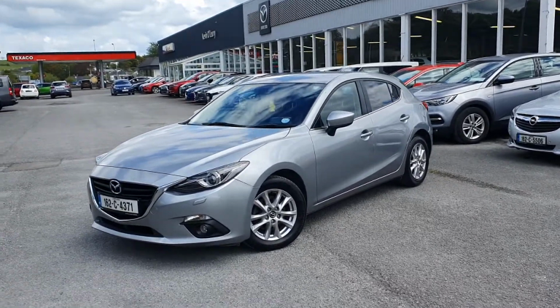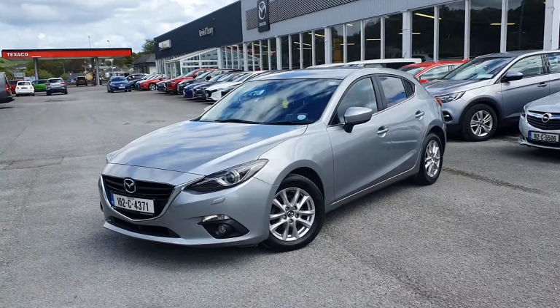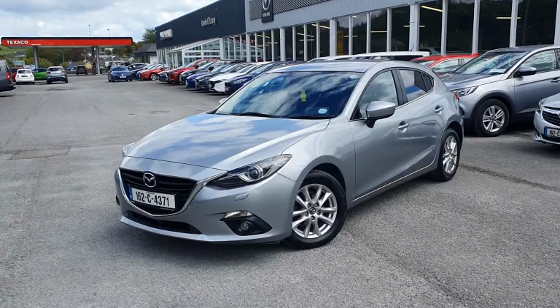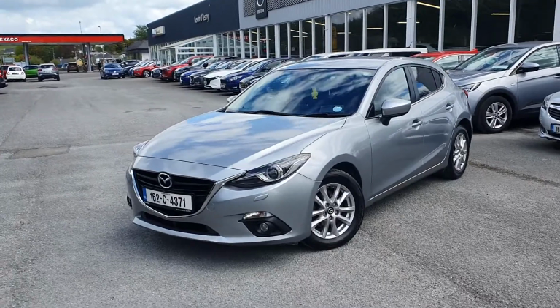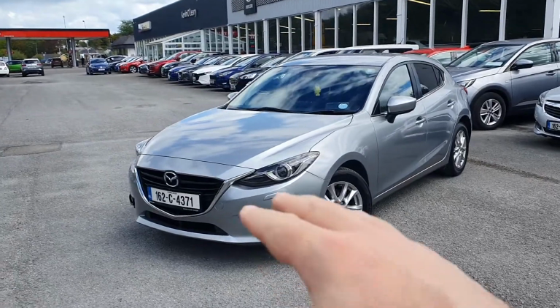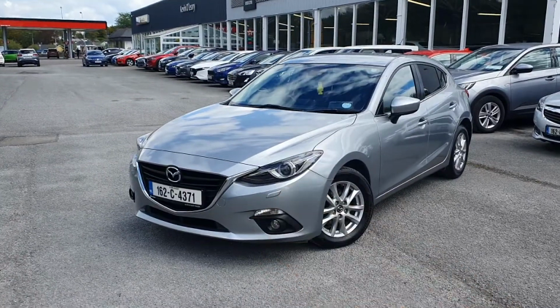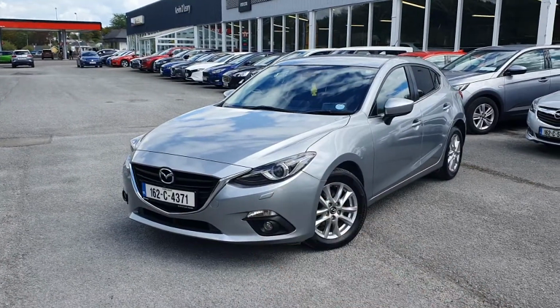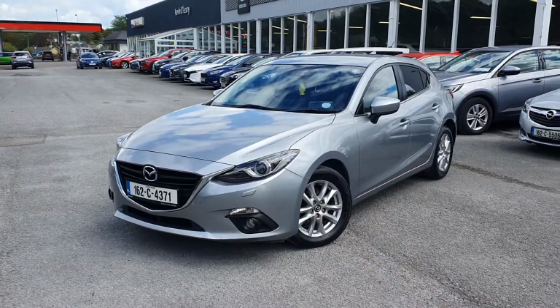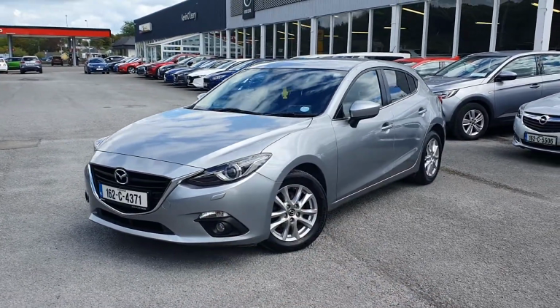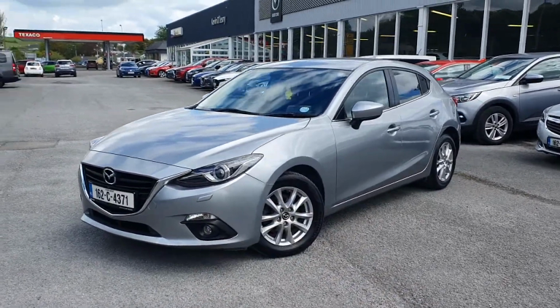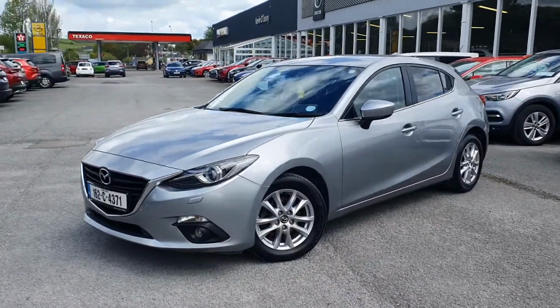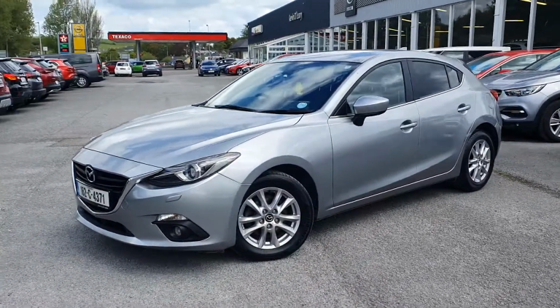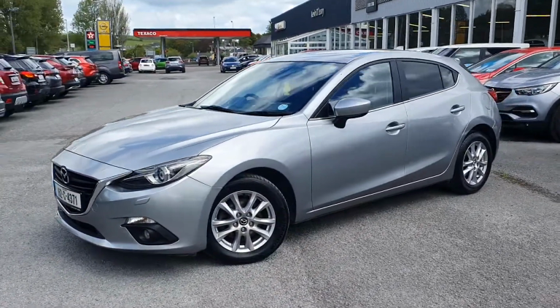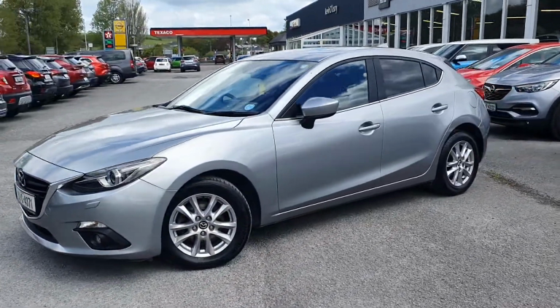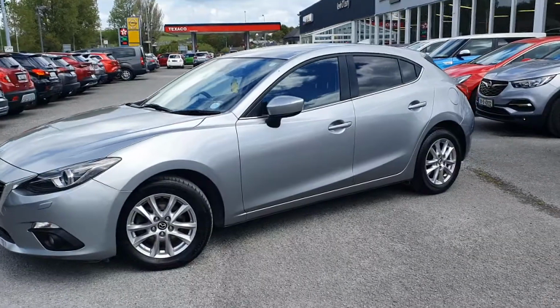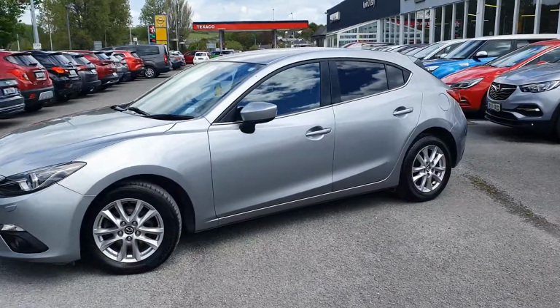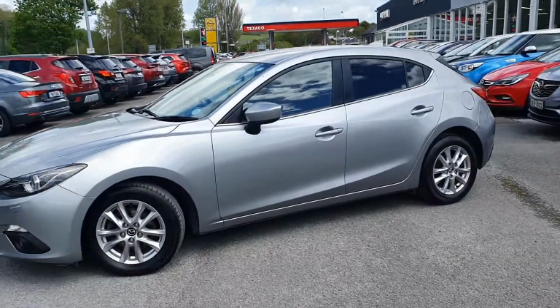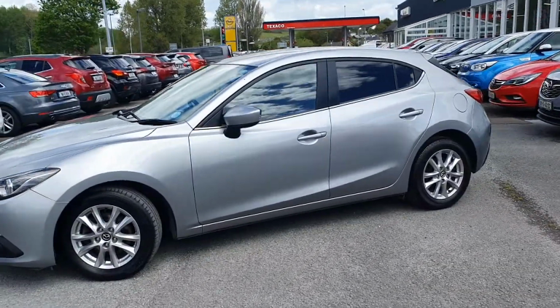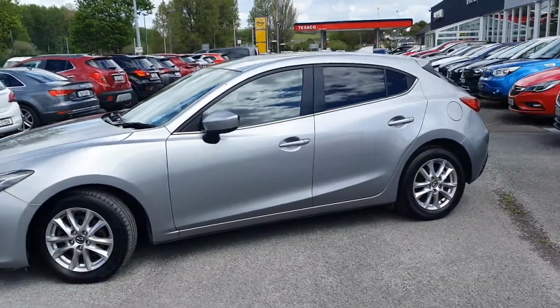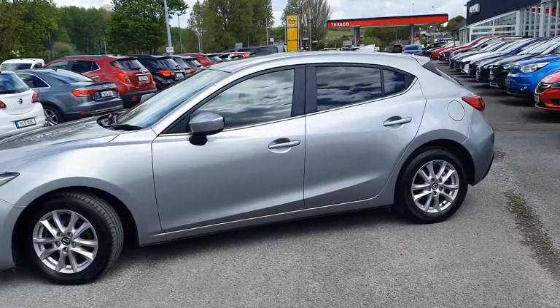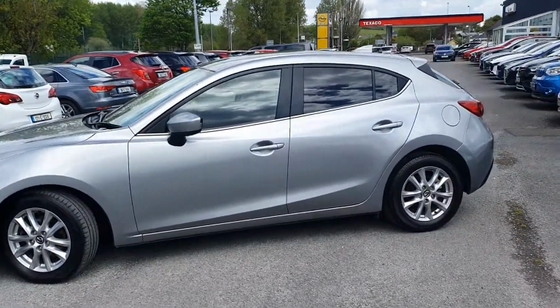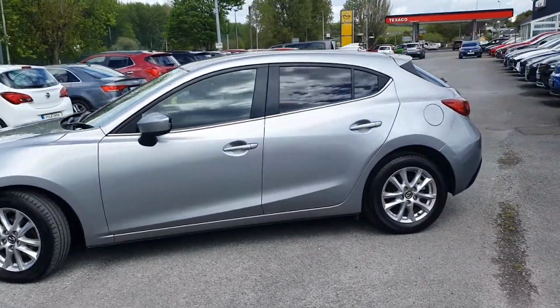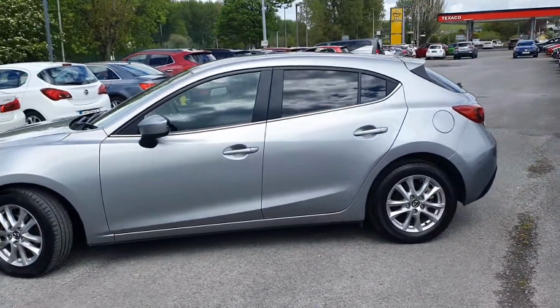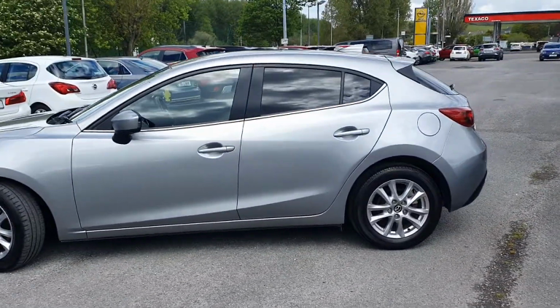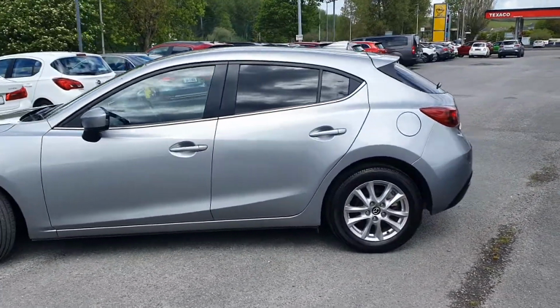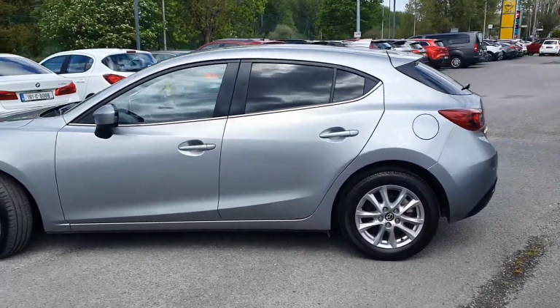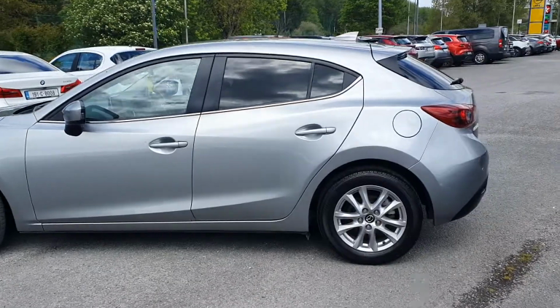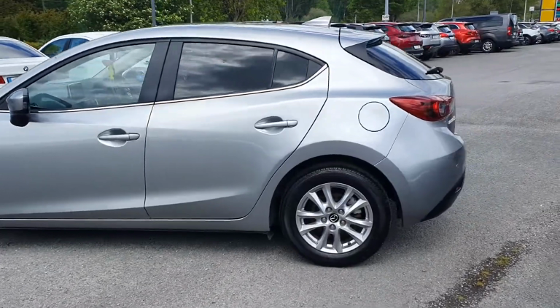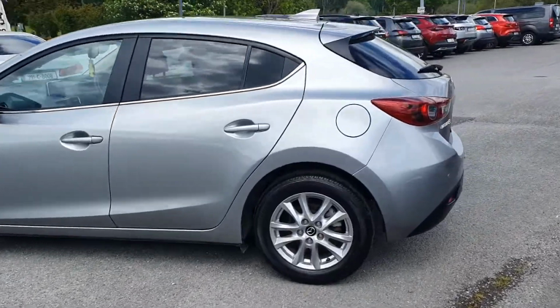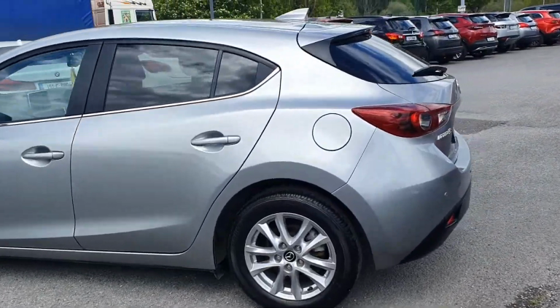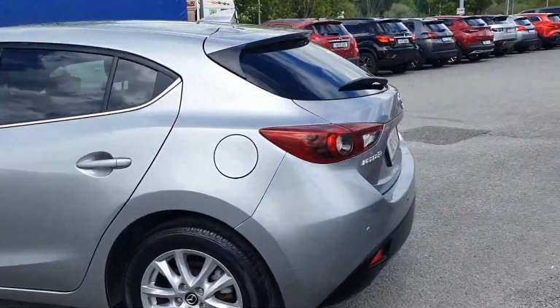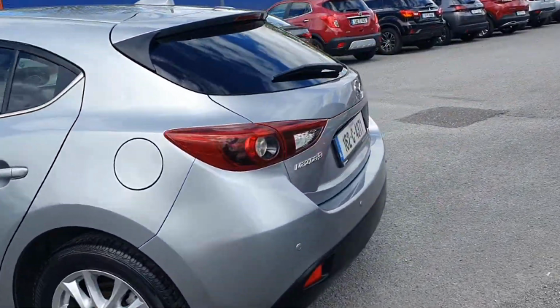In the front you have your front fog lamps, upgraded alloy wheels with the Executive SE model, chrome trim along the window, tinted windows in the back, and a rear spoiler as well — it's a very sporty looking car.